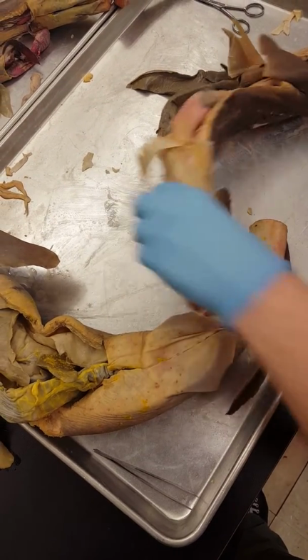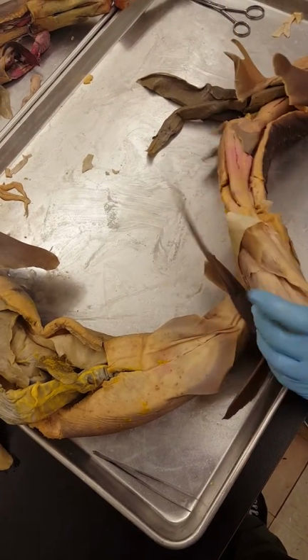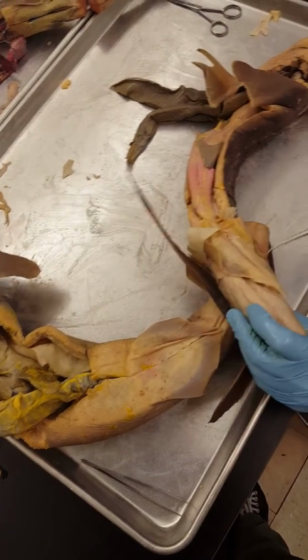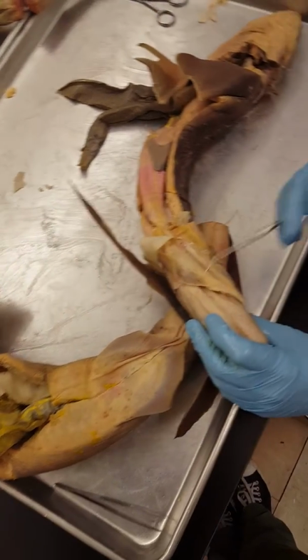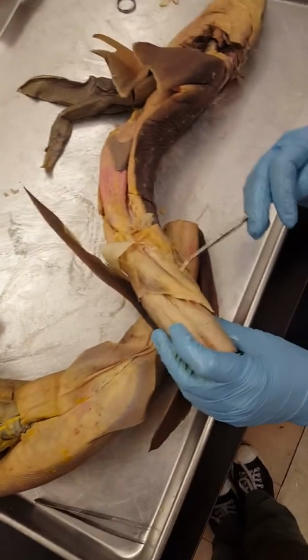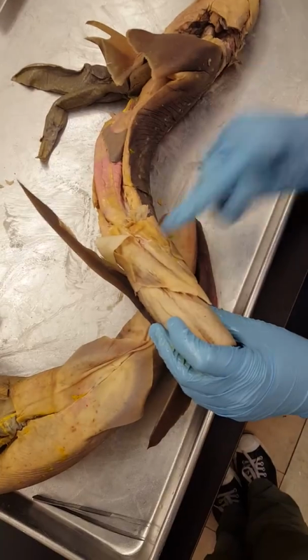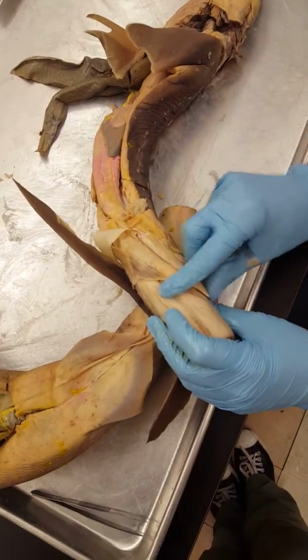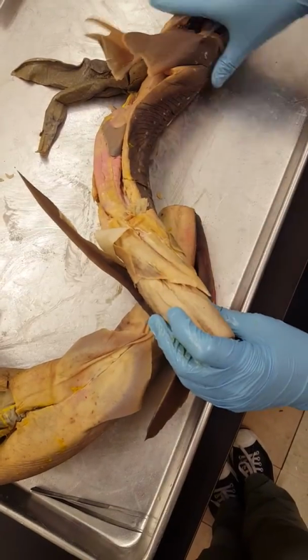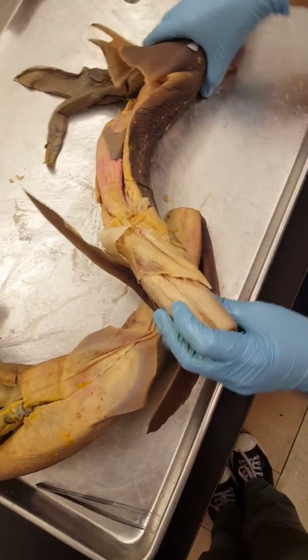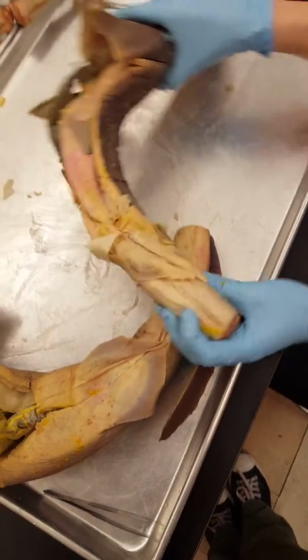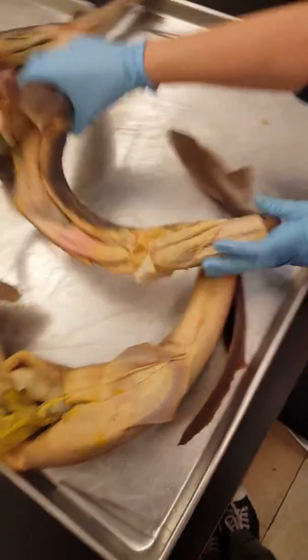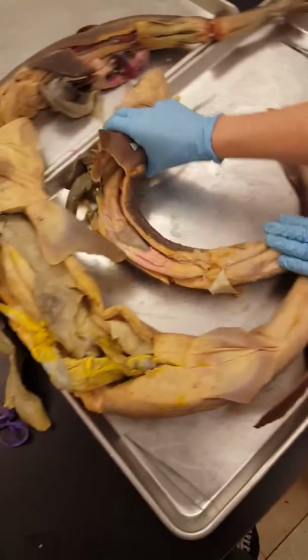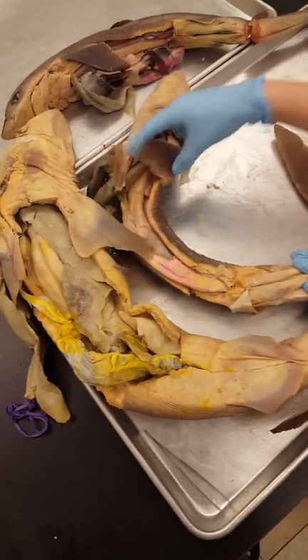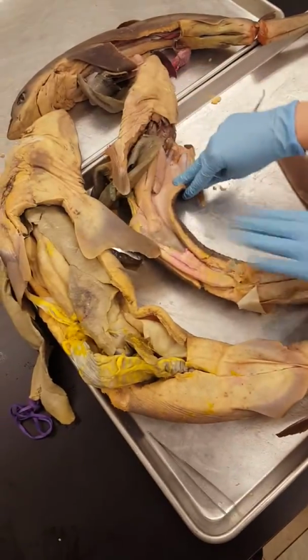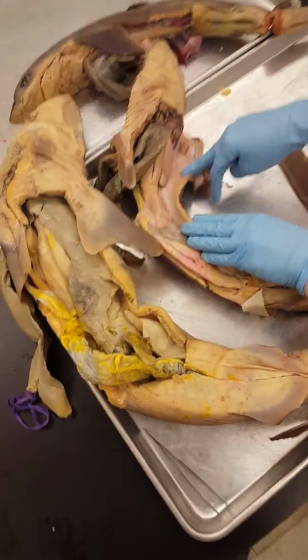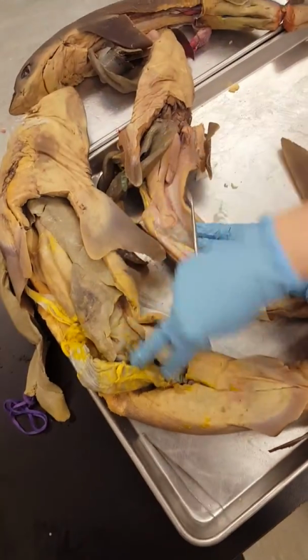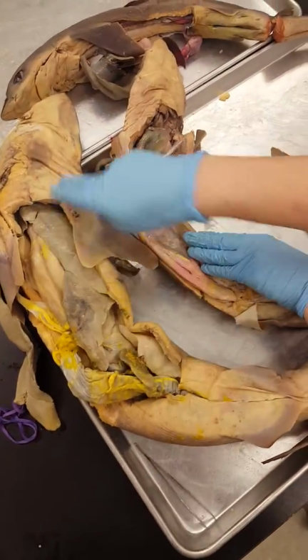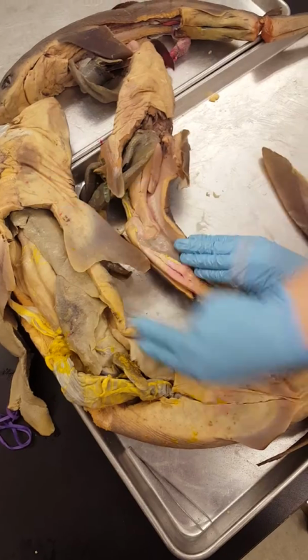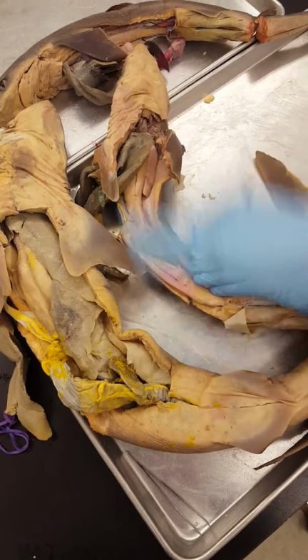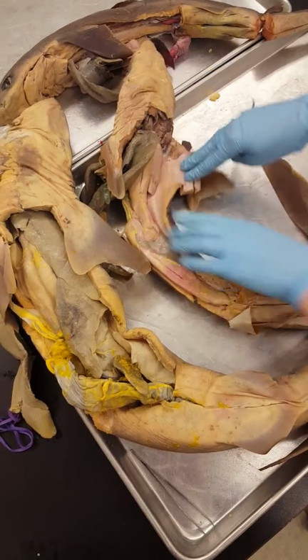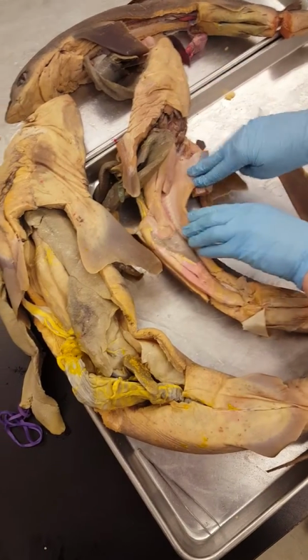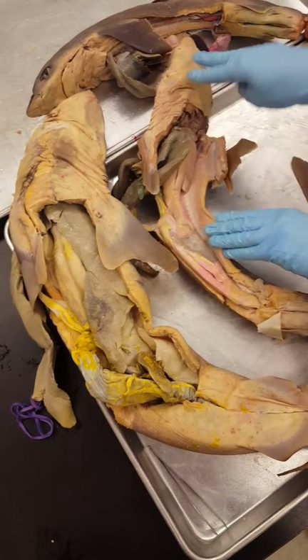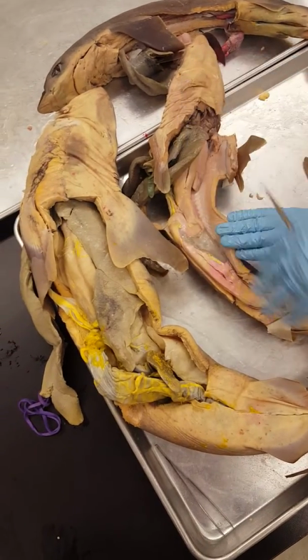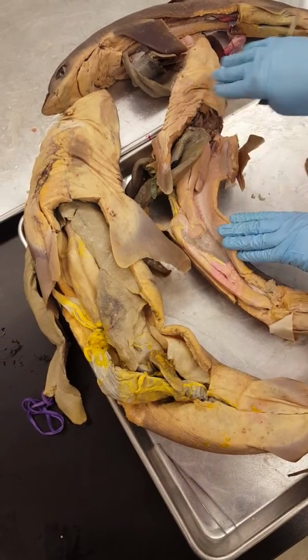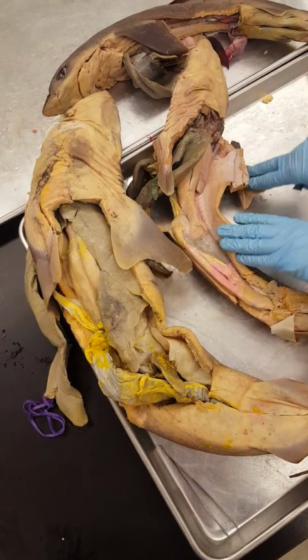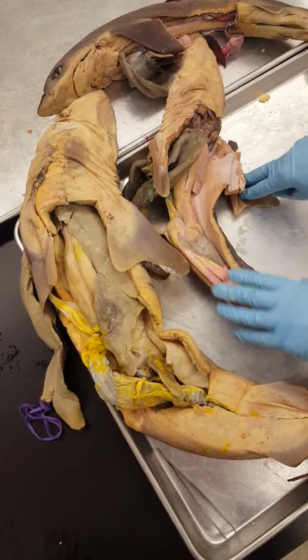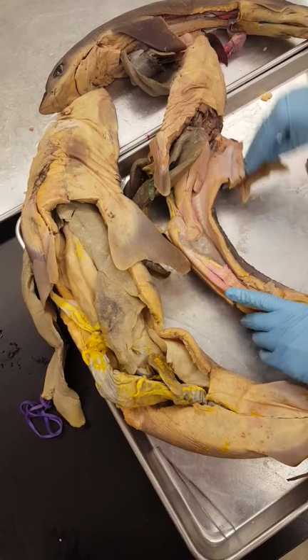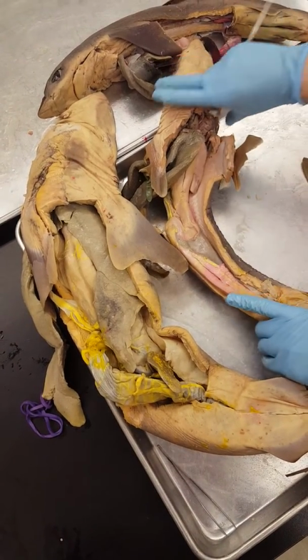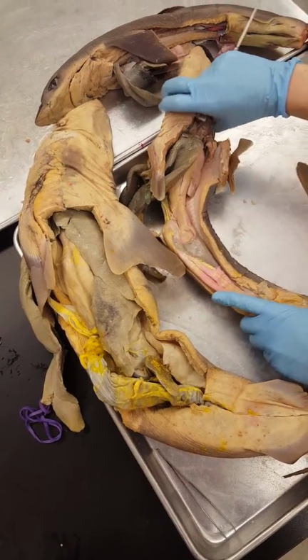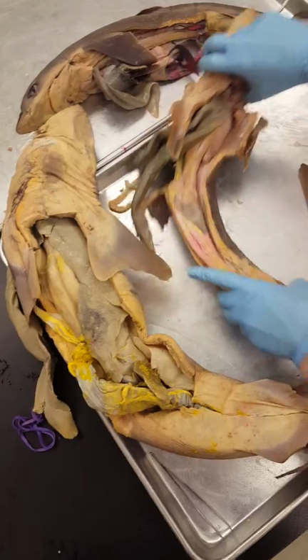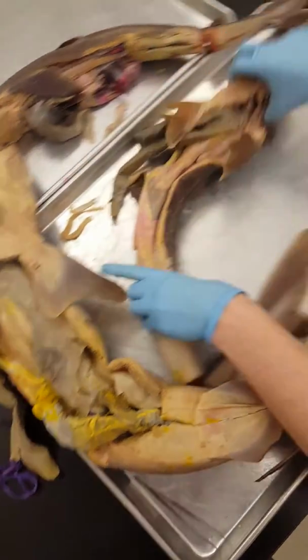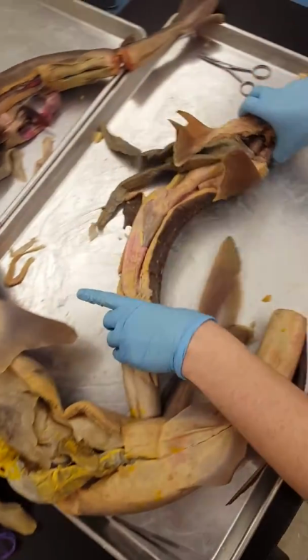The male shark has claspers, seen down here, but the male shark is also significantly smaller than the female. Here's the large female and this is the tiny dogfish shark male. He's much smaller.